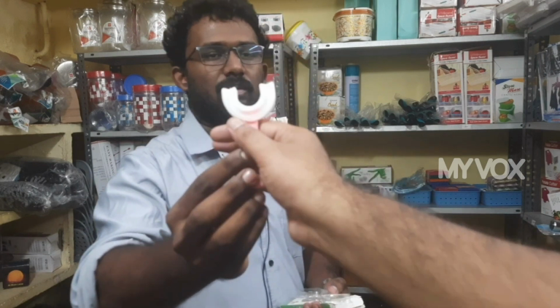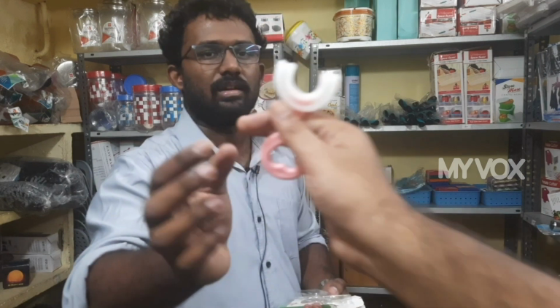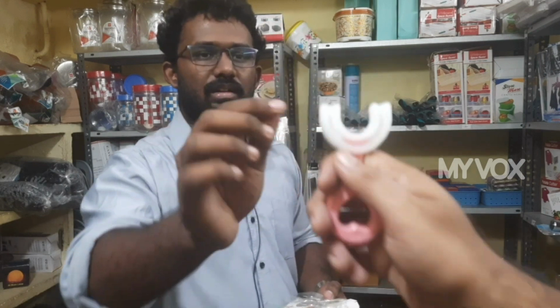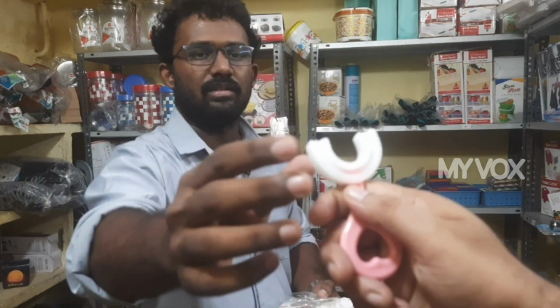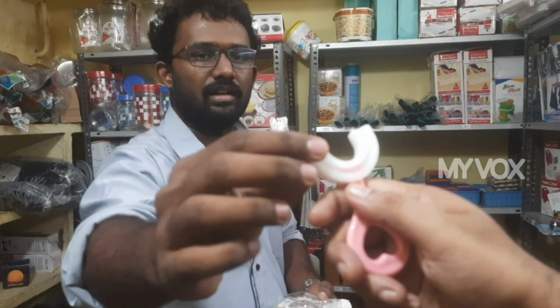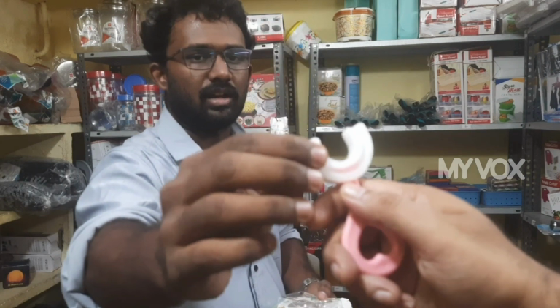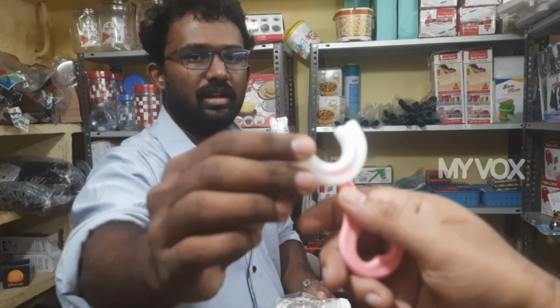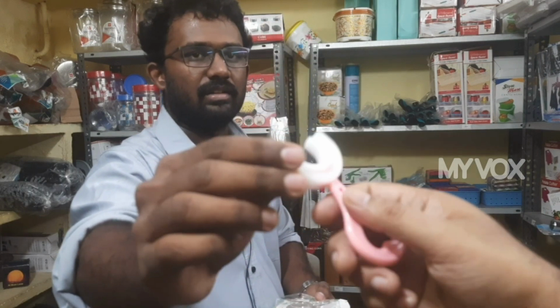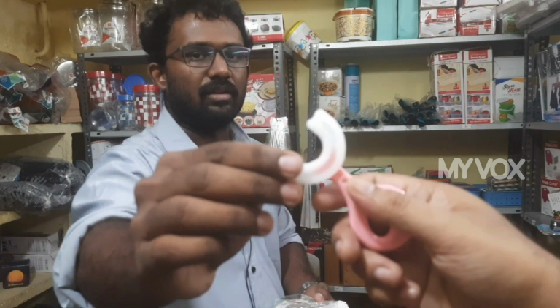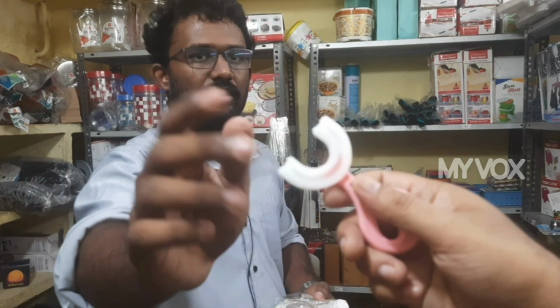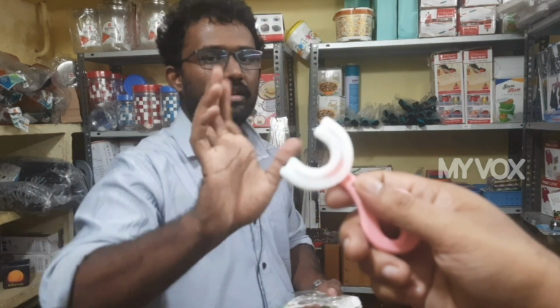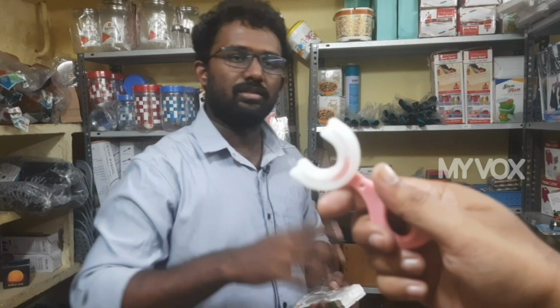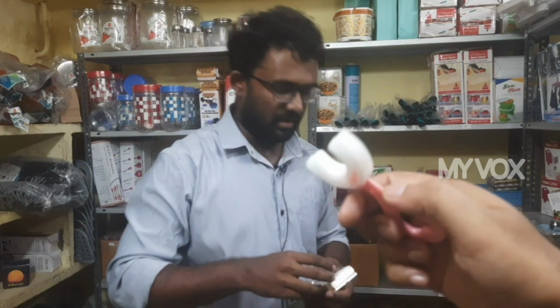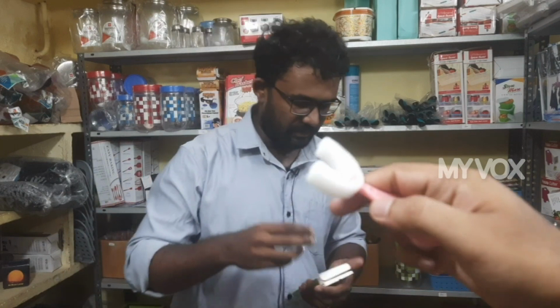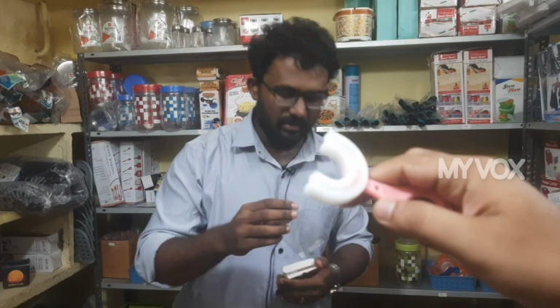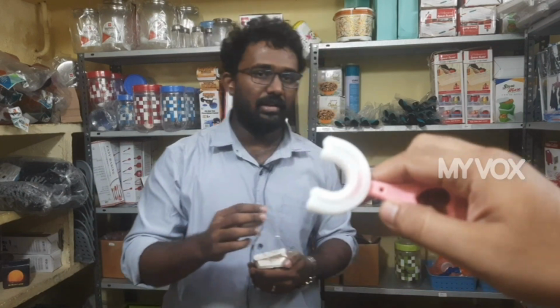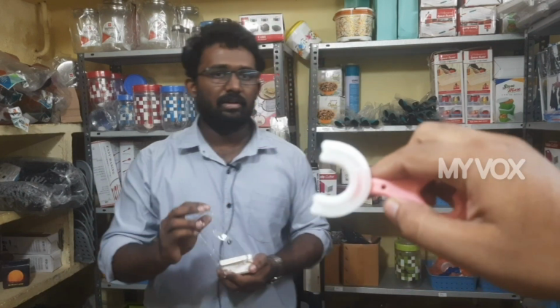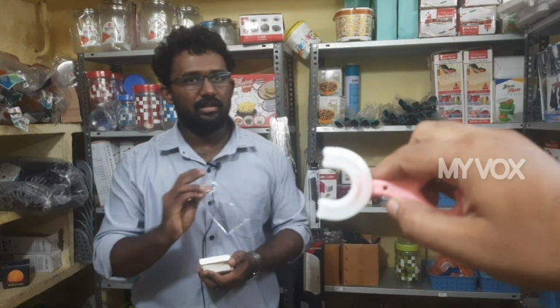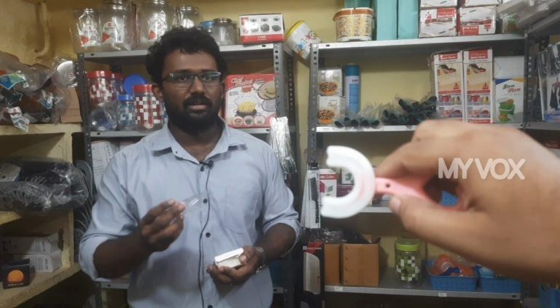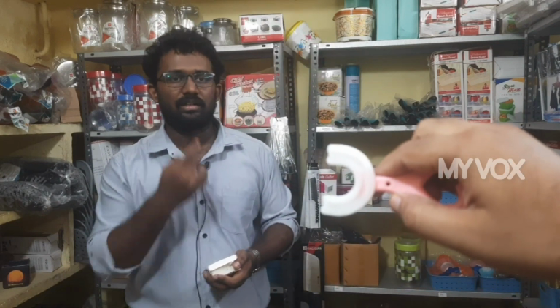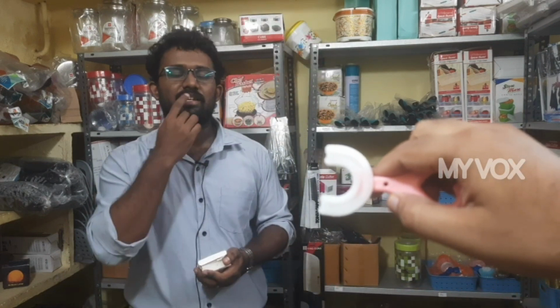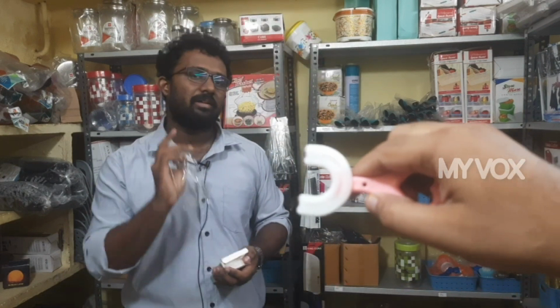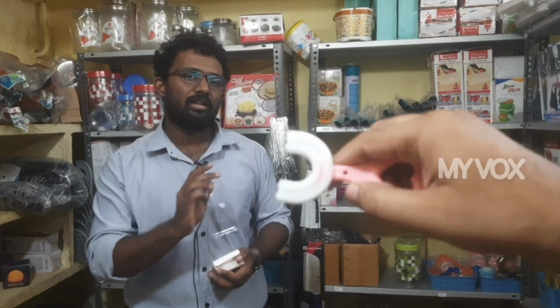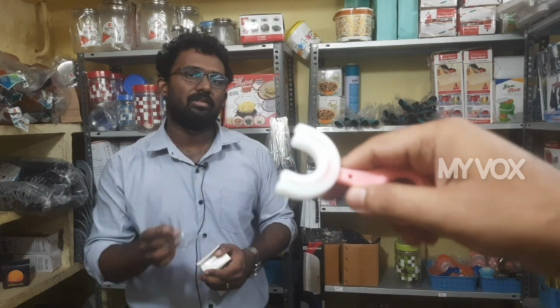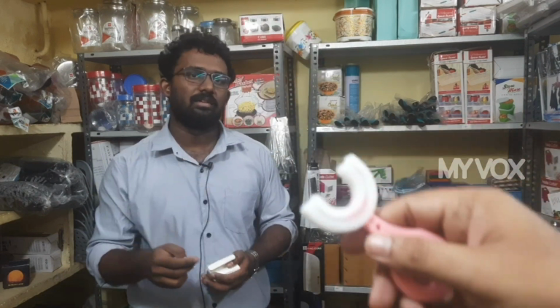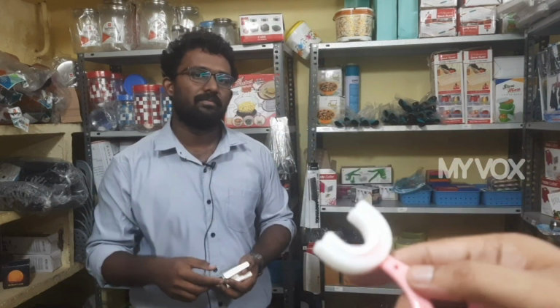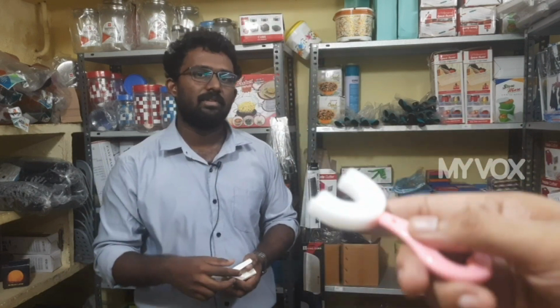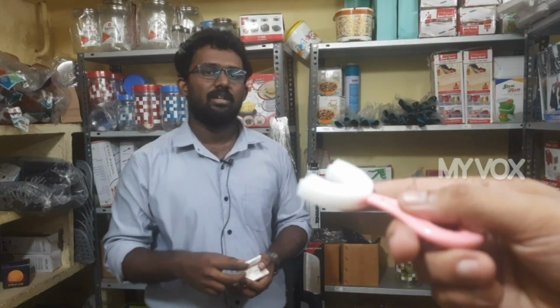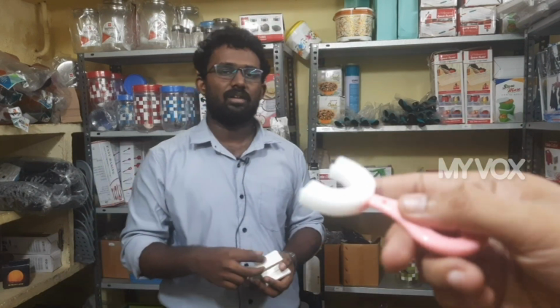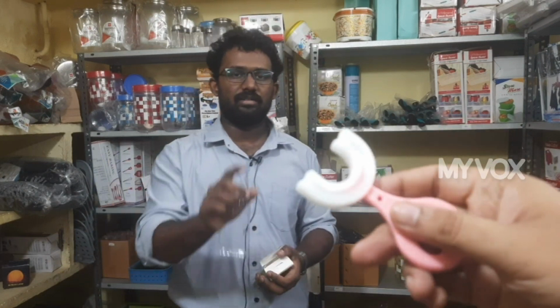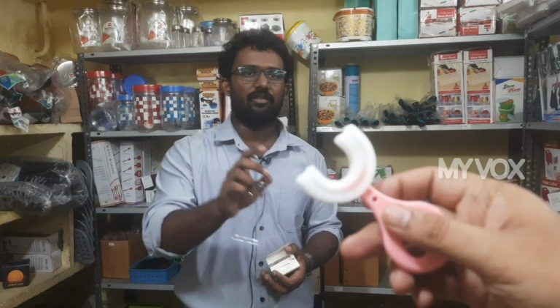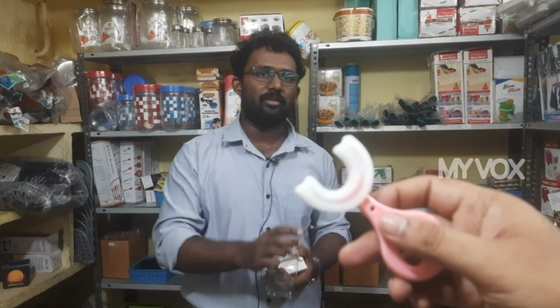It's soft and soft. You can use this as a sound of it.